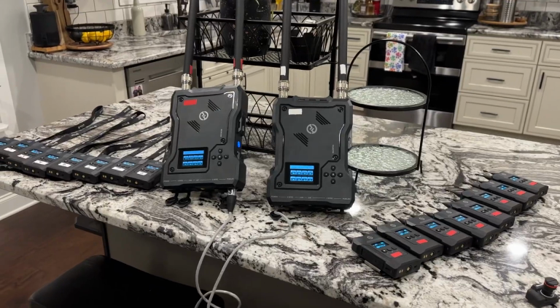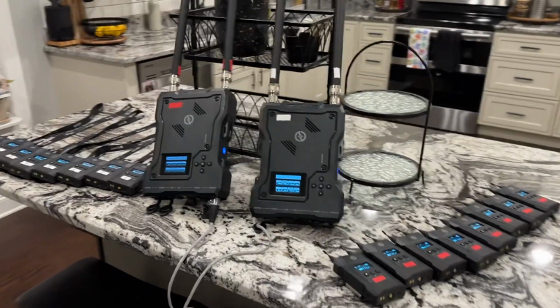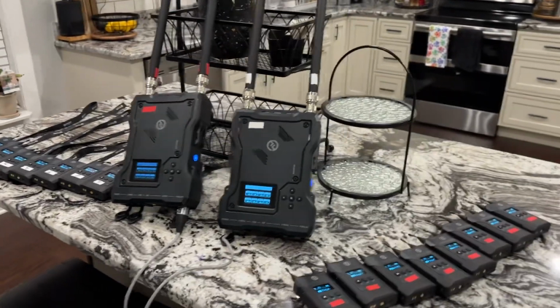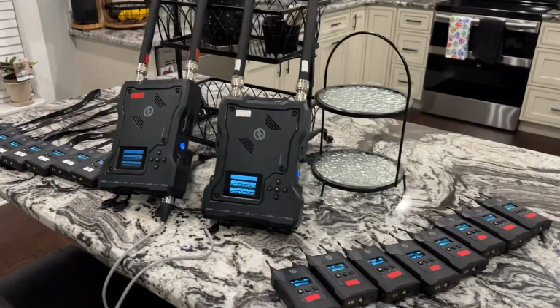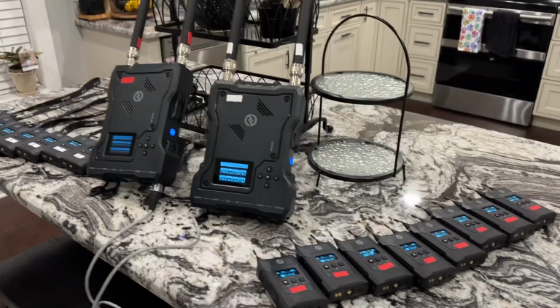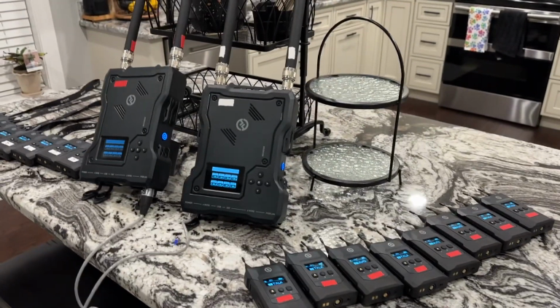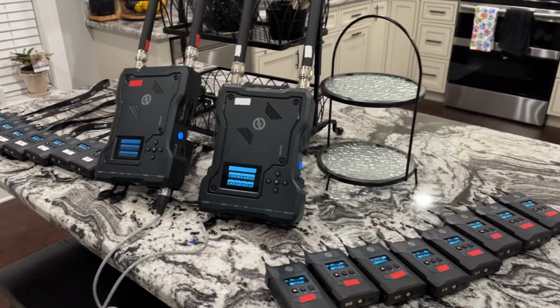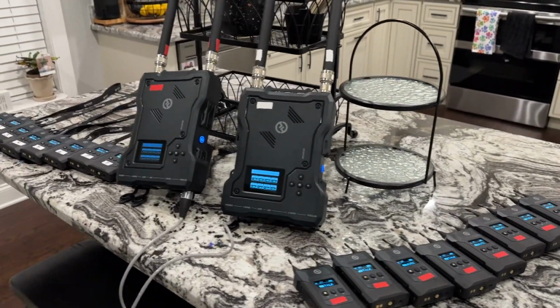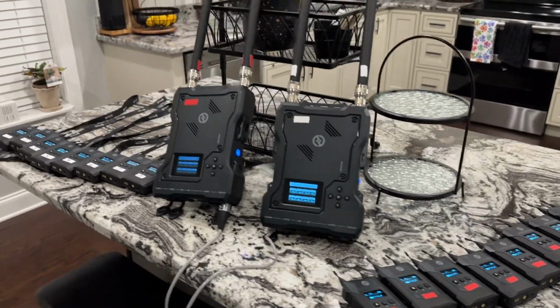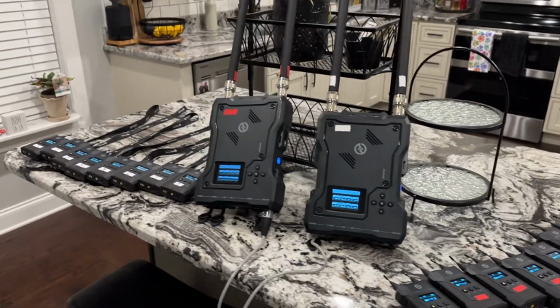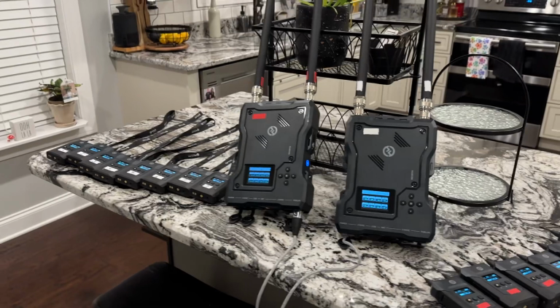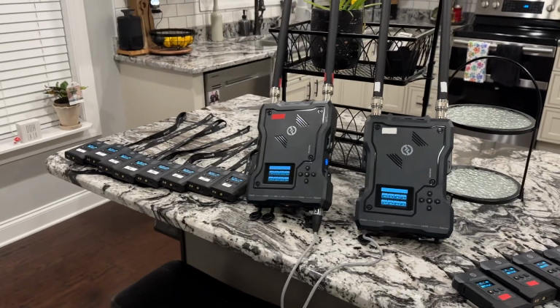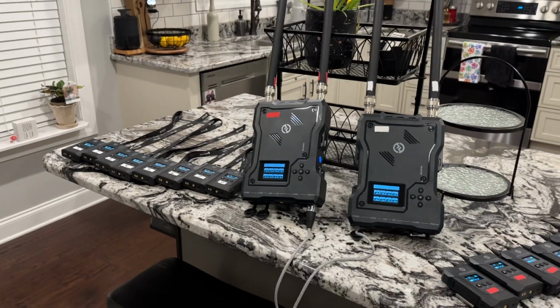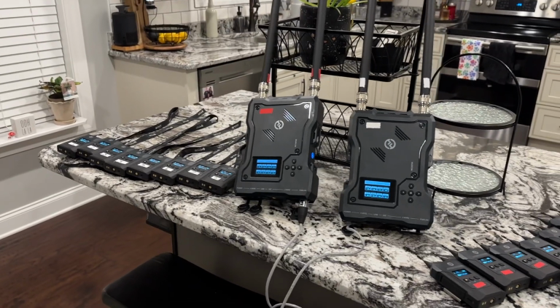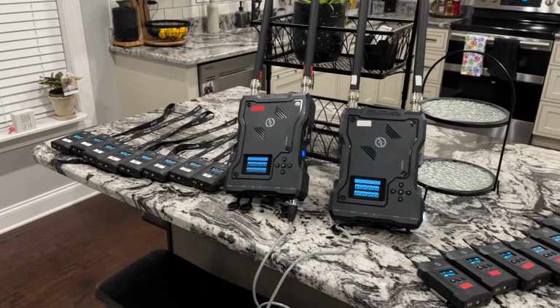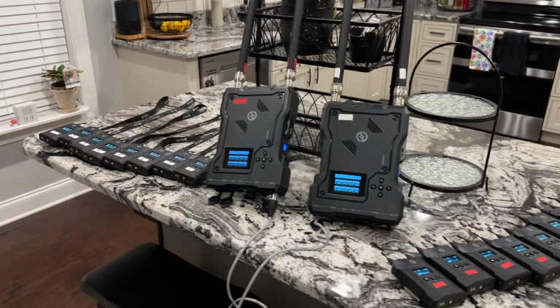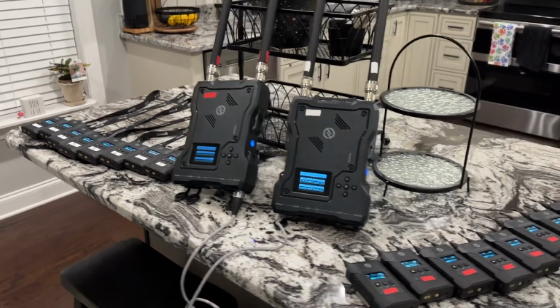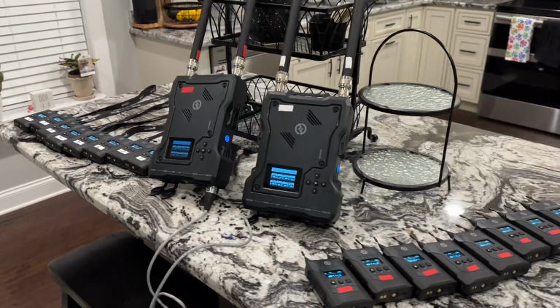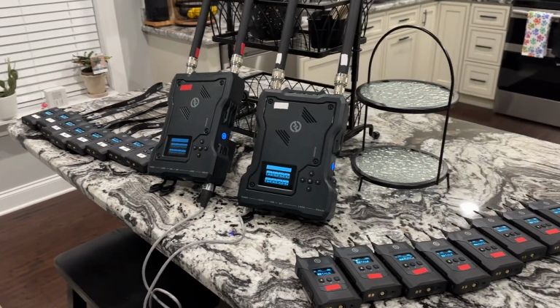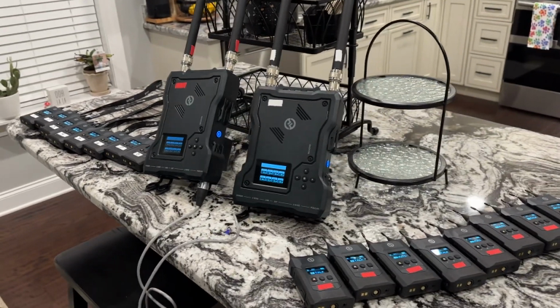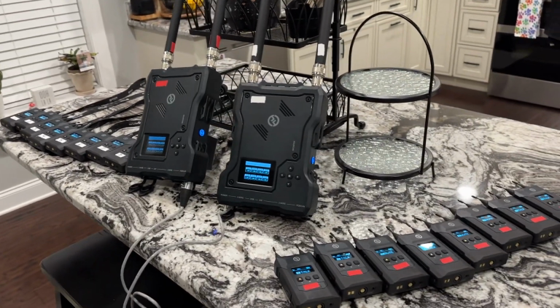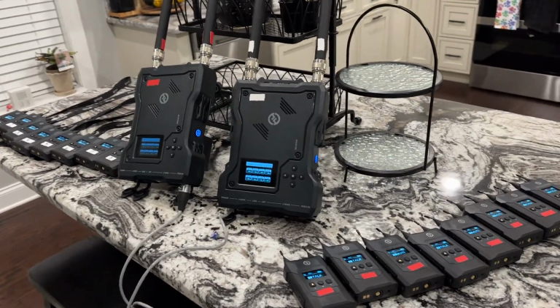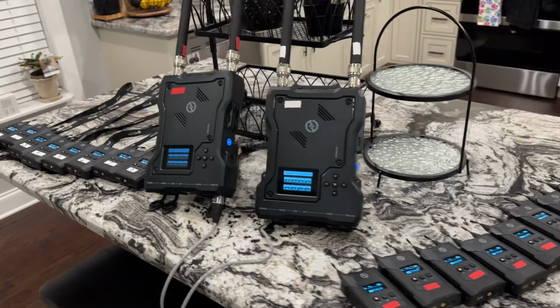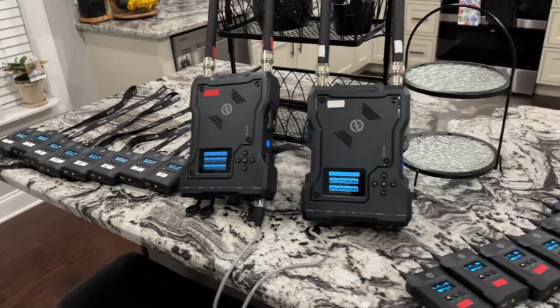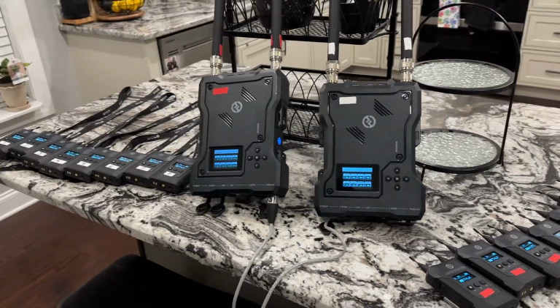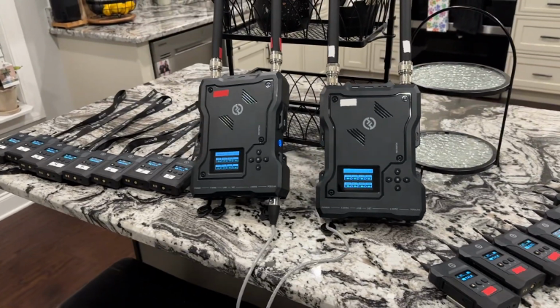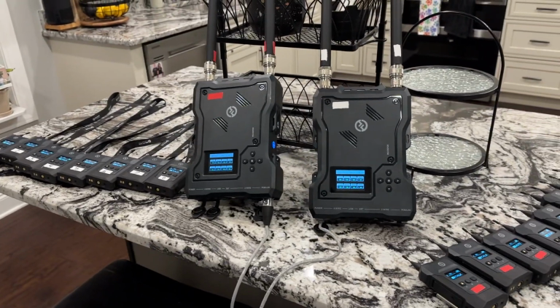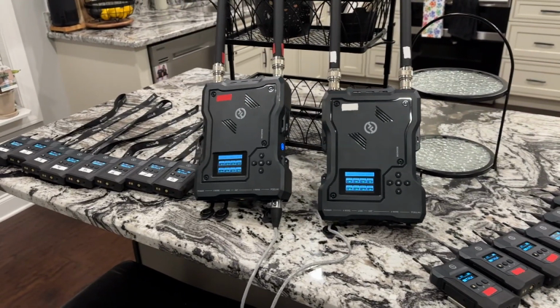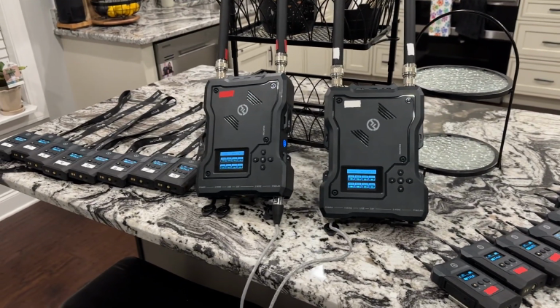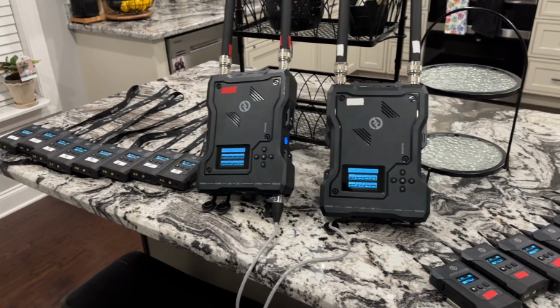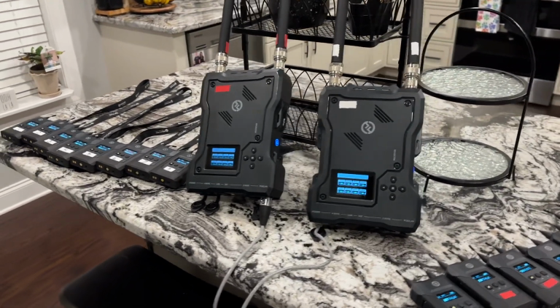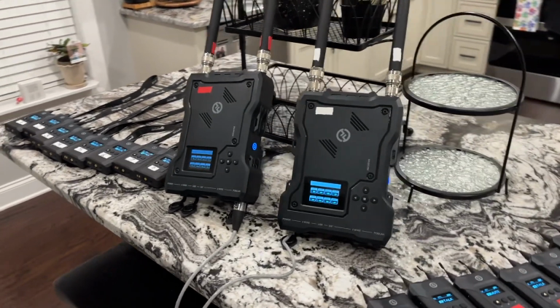Hey guys, I'm Dan Patton with Patton Productions out of Knoxville, Tennessee. We are a Hollyland dealer, but we're also a user of all their products as a production company. So we not only sell, but we use these things on a daily basis.